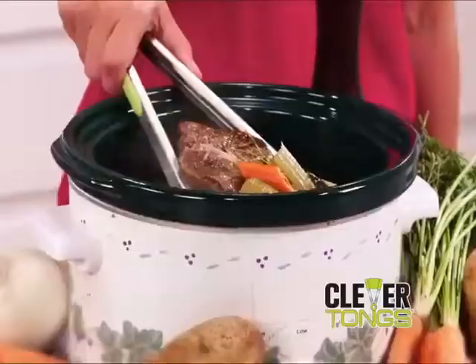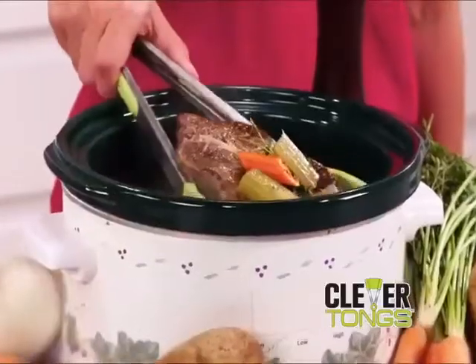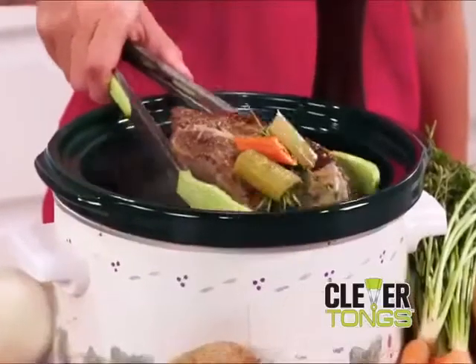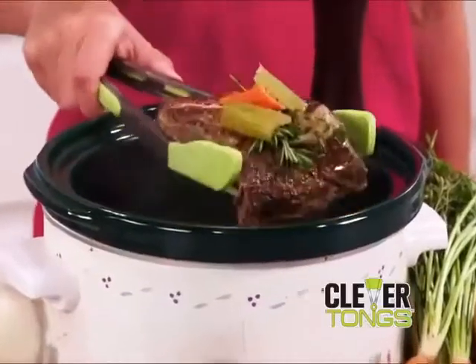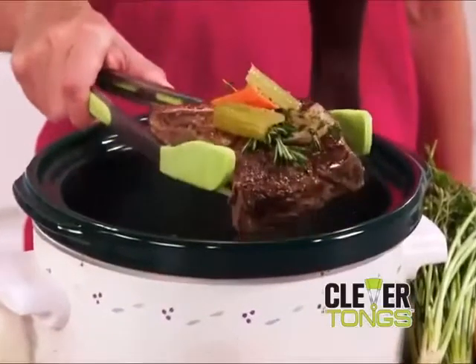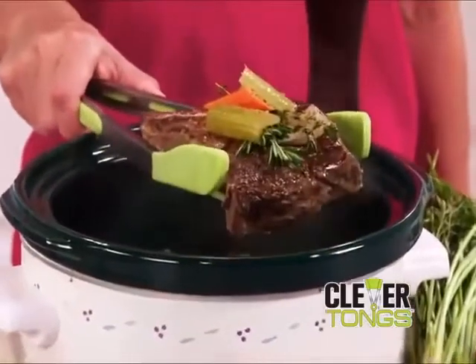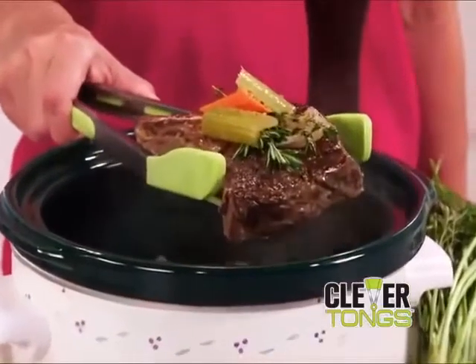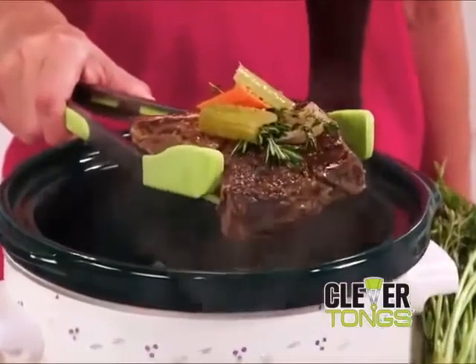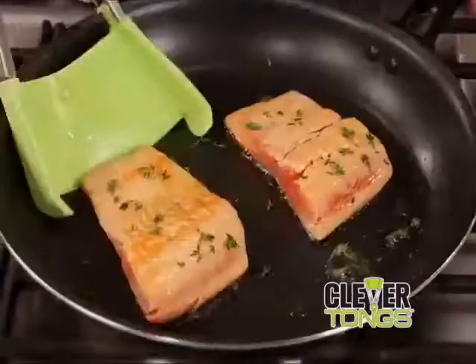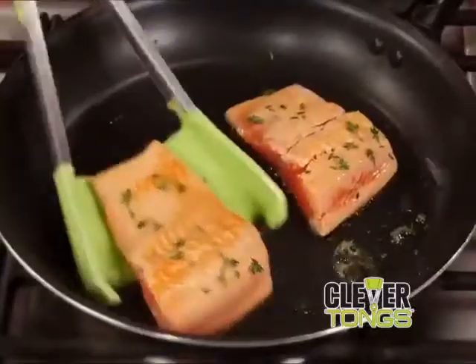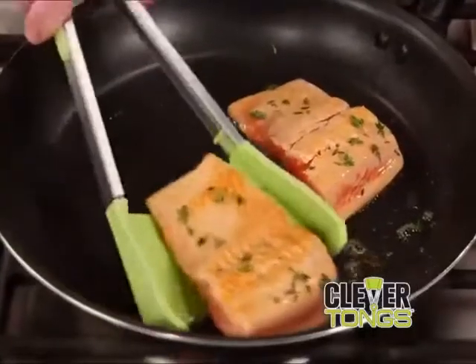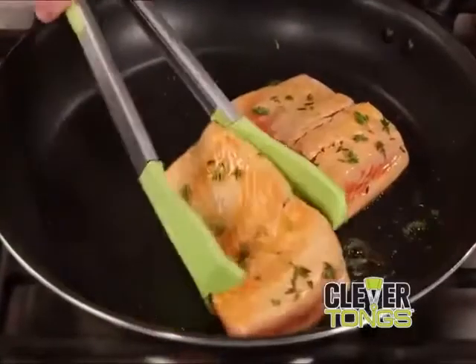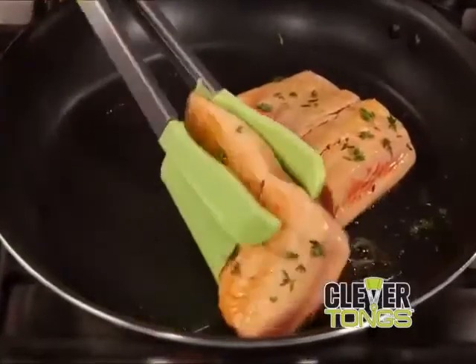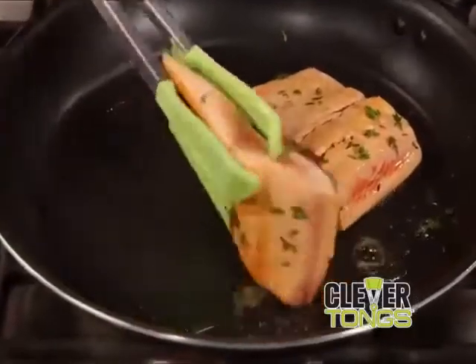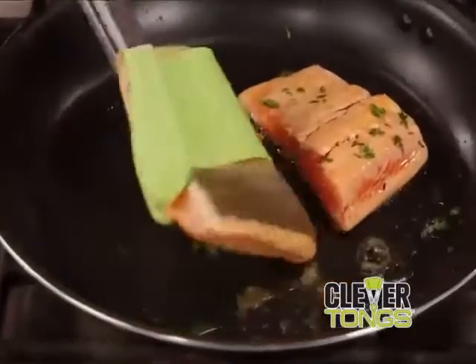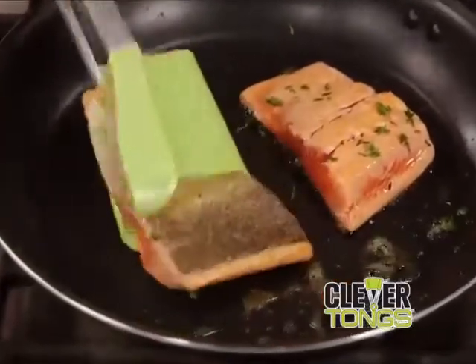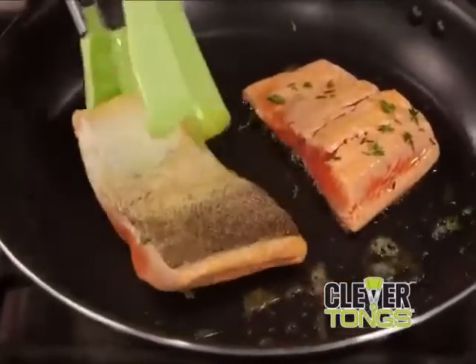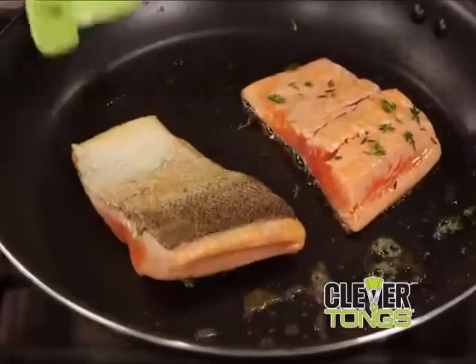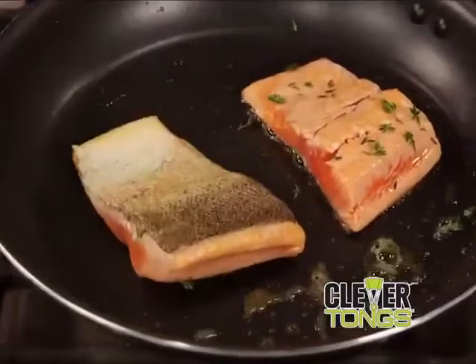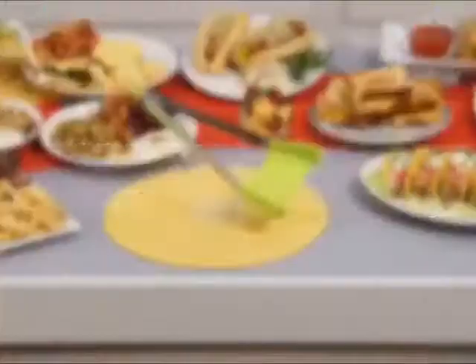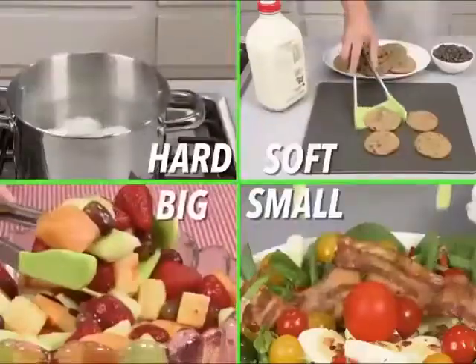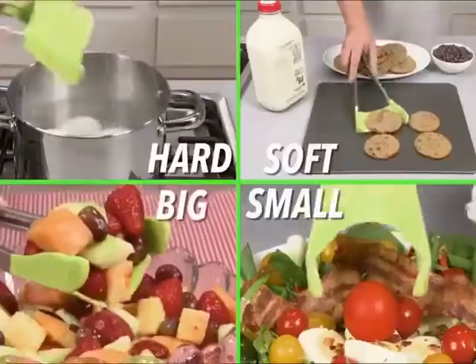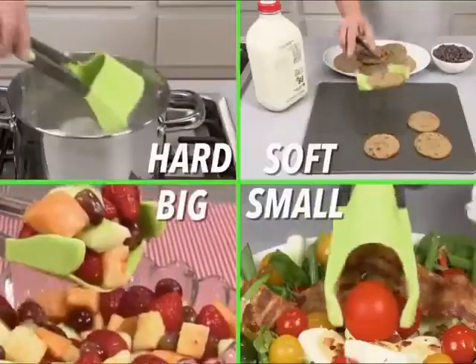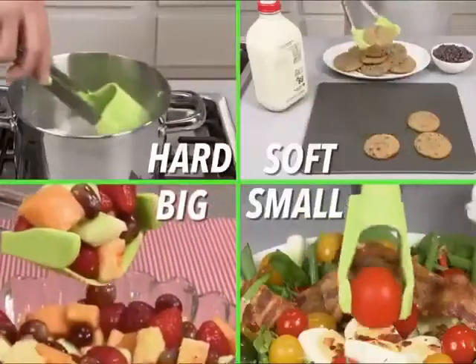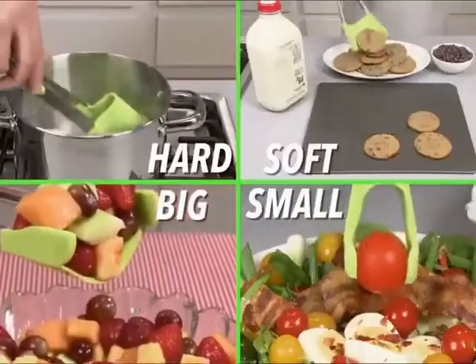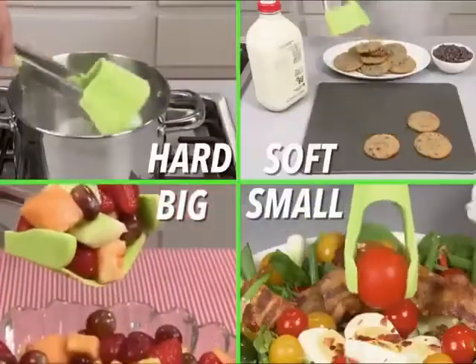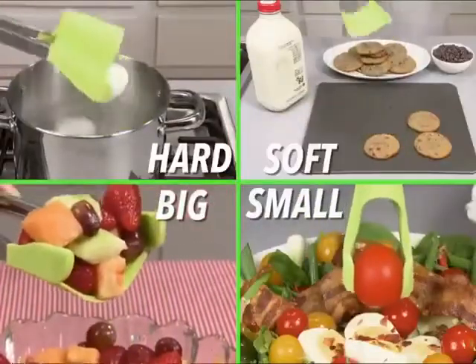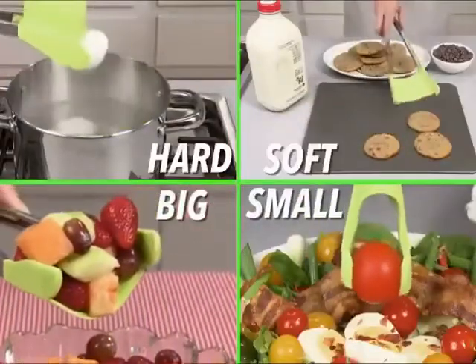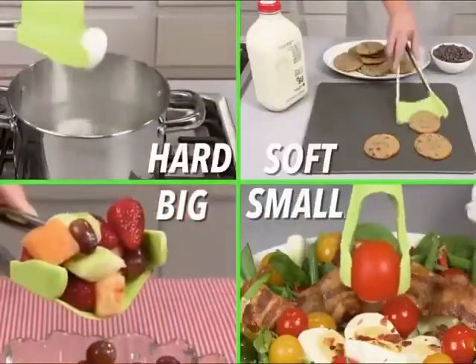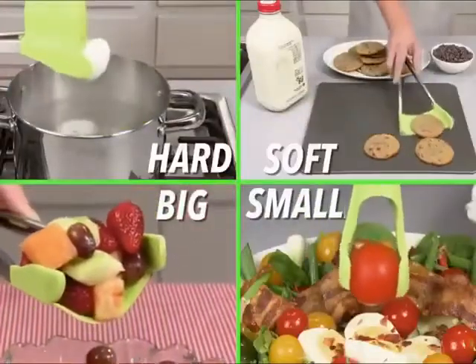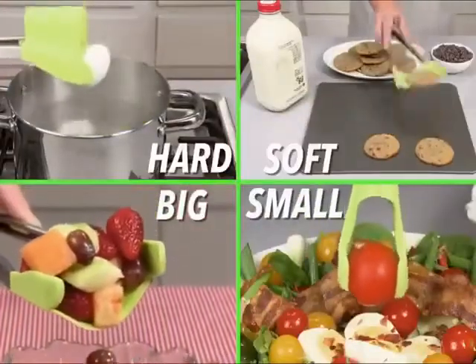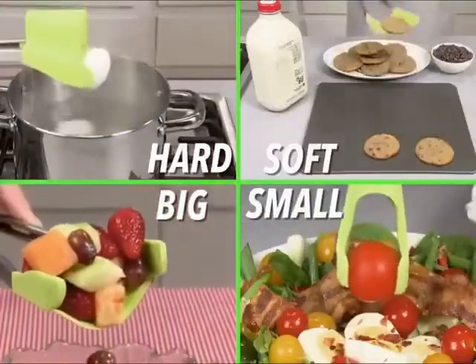It's strong enough to hoist an entire pot roast, but soft enough to grip and flip delicate fish fillets. Hard or soft, big or small, Clever Tongs lifts them all.